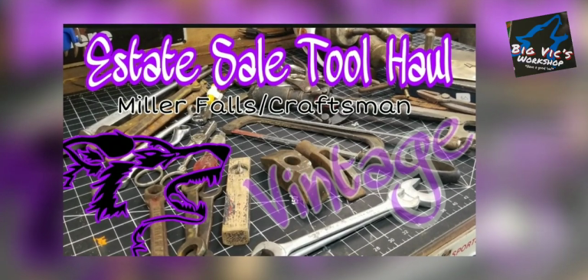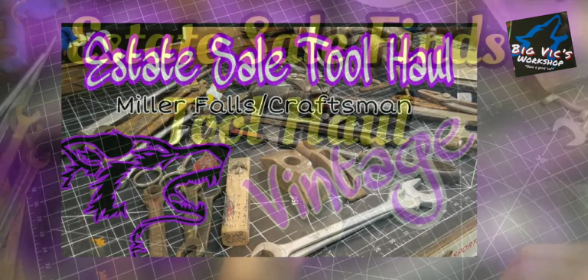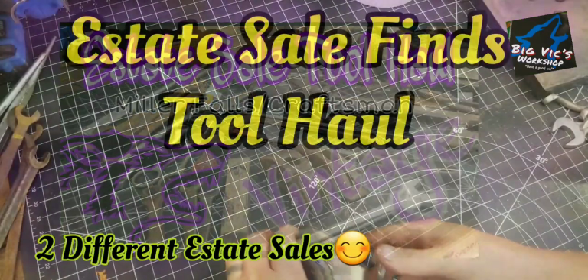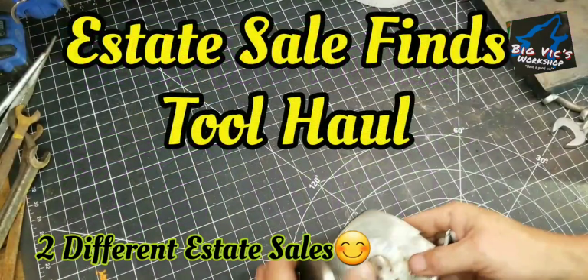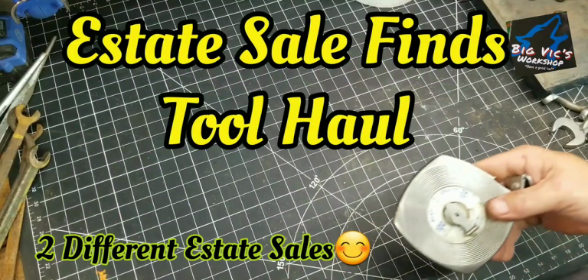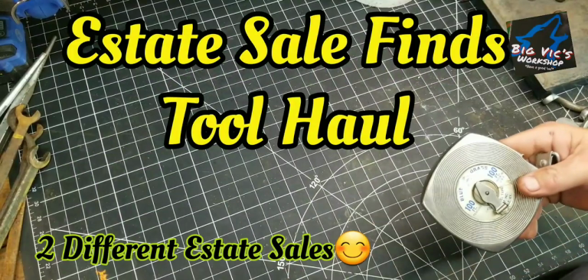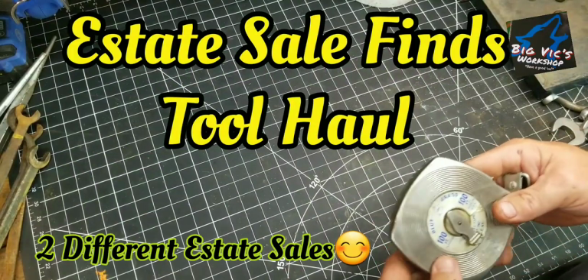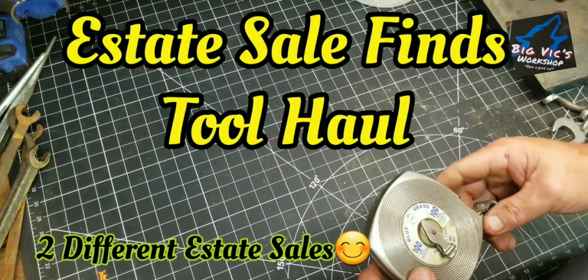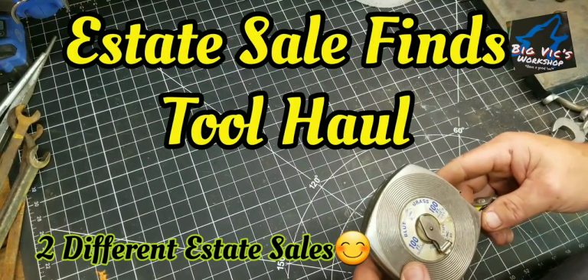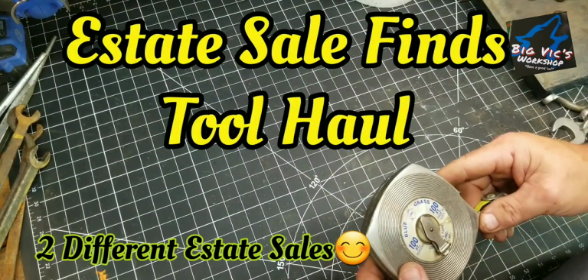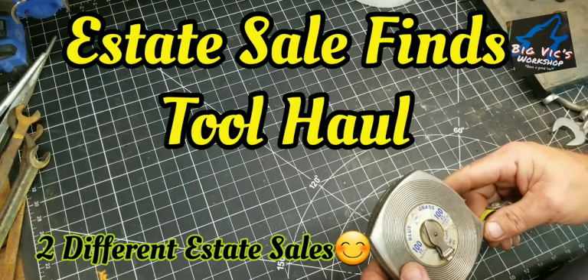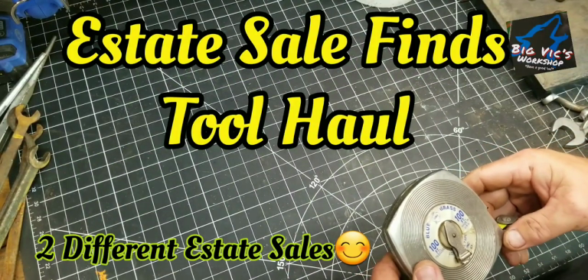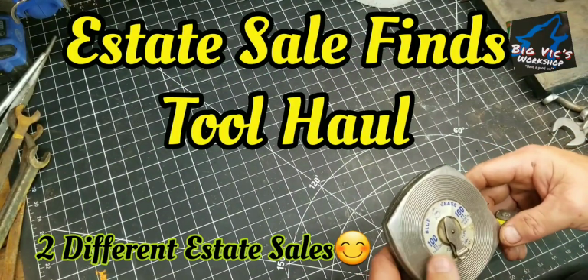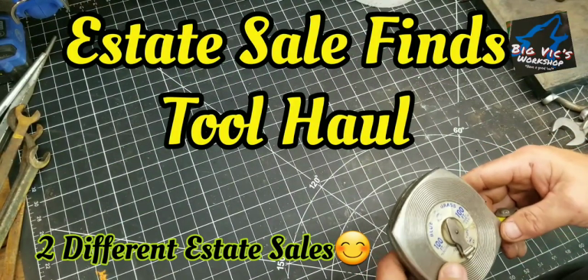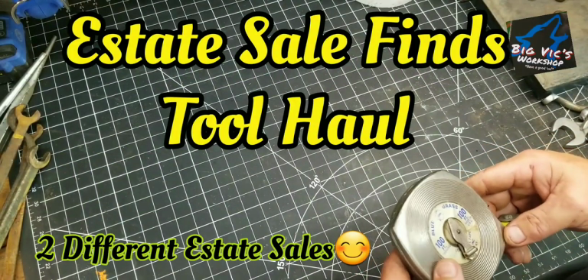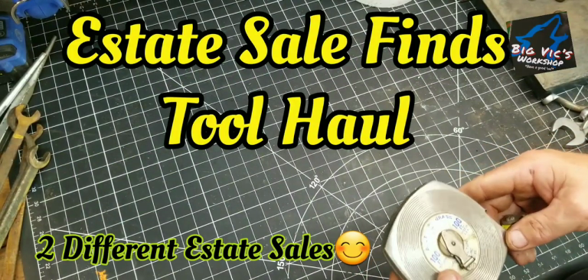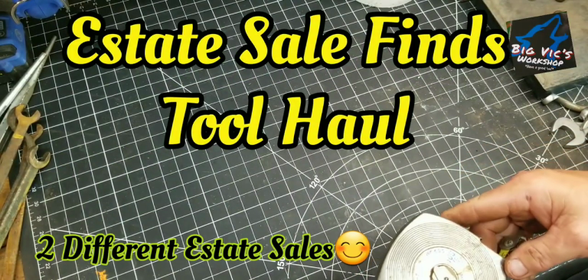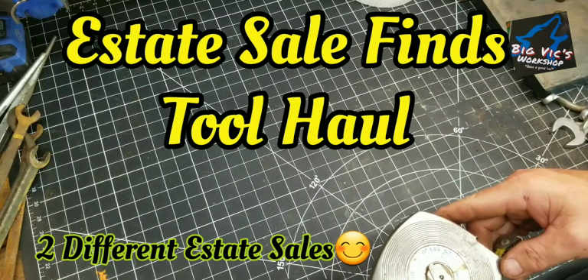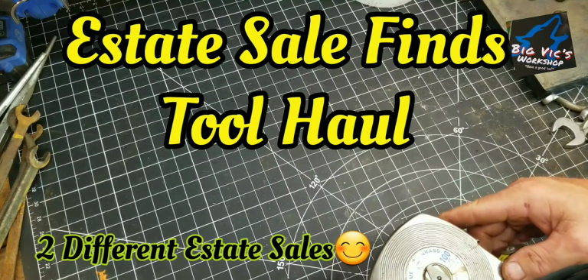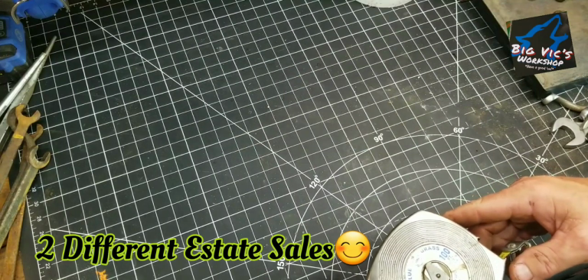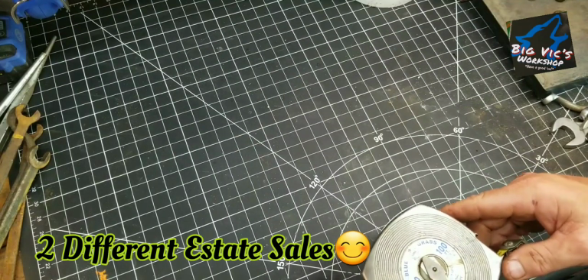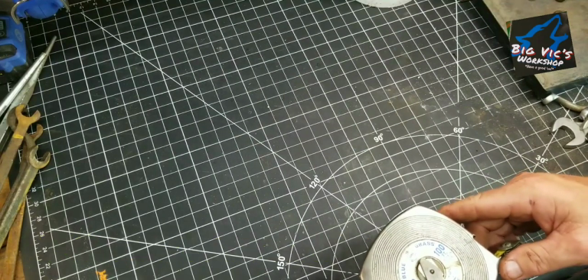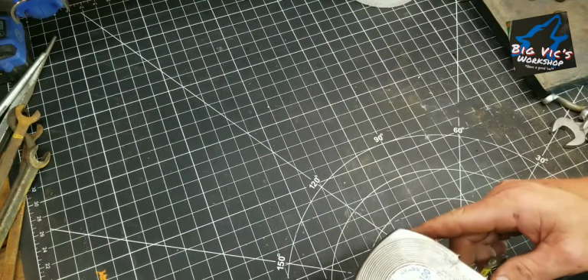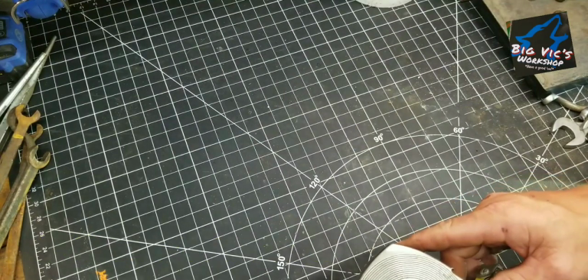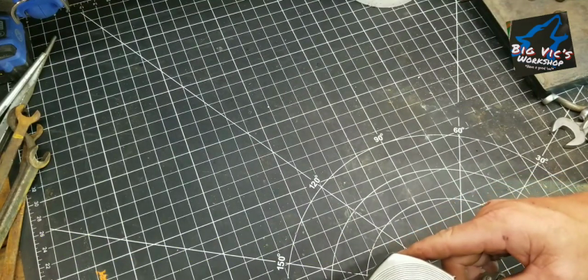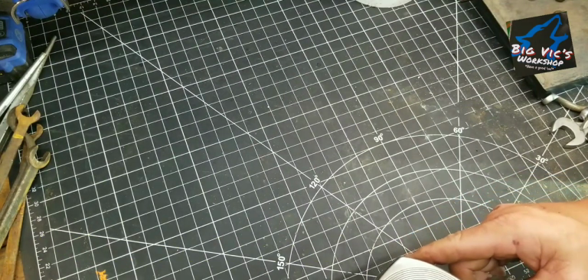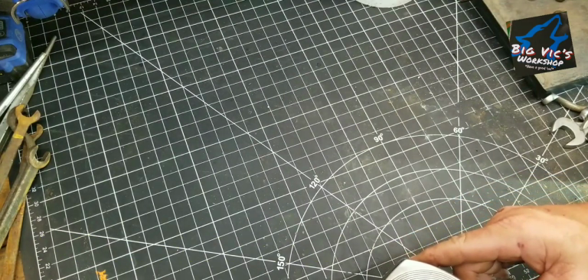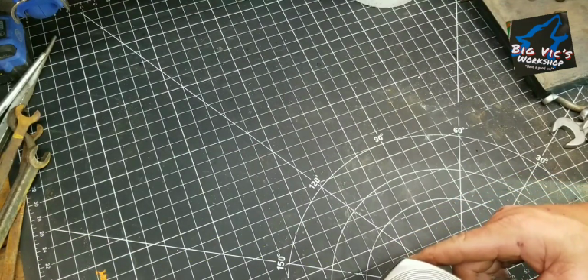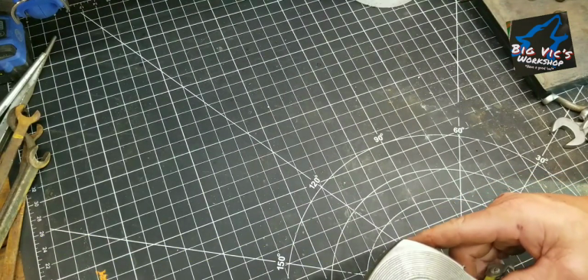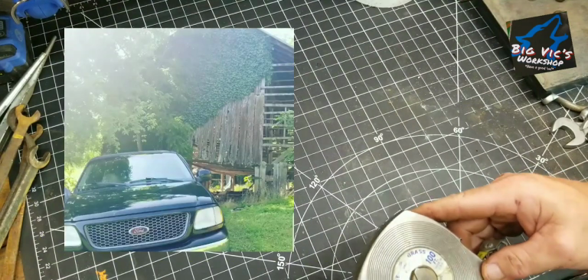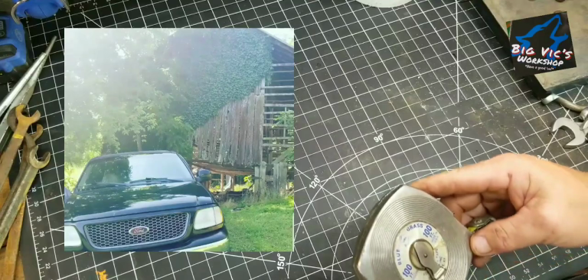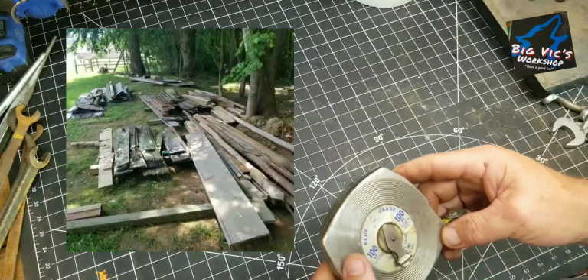Hey y'all, this is Vic. Welcome to my channel. I appreciate y'all stopping in. I'm just going to go through the state sale I went through on Saturday before I went to tear down a barn on Sunday.